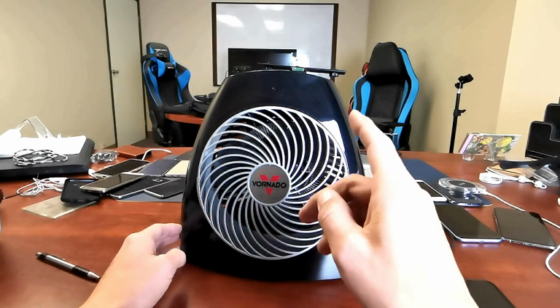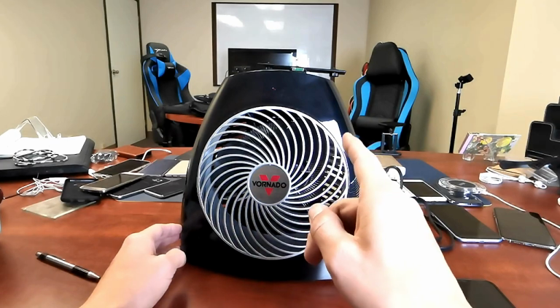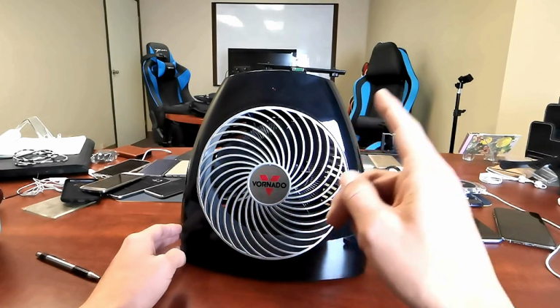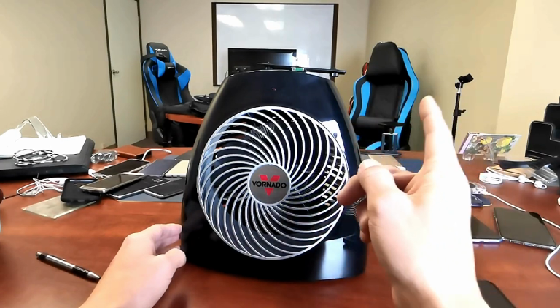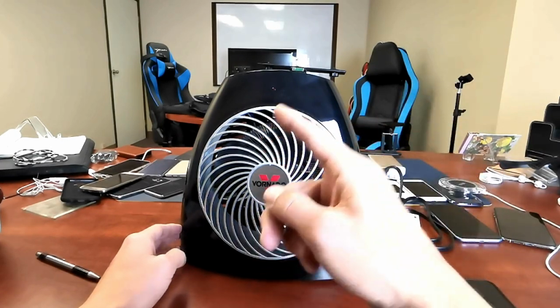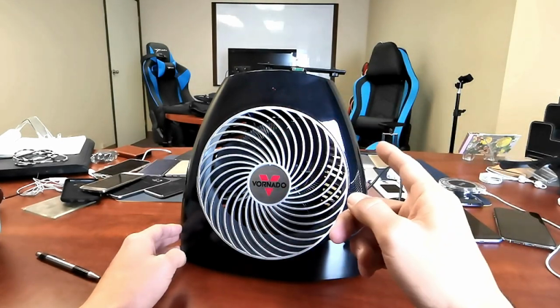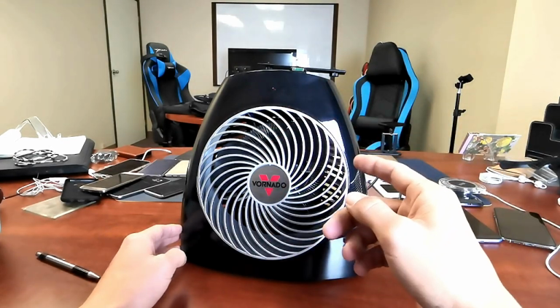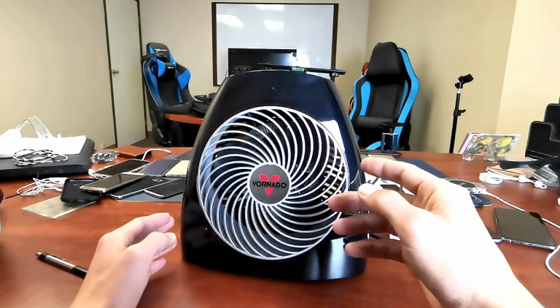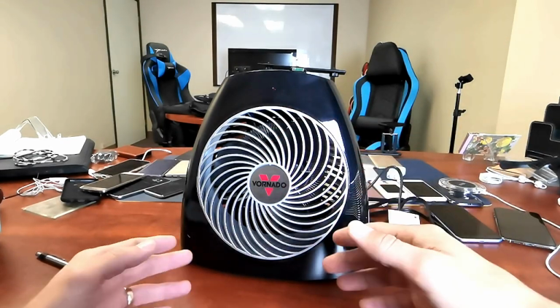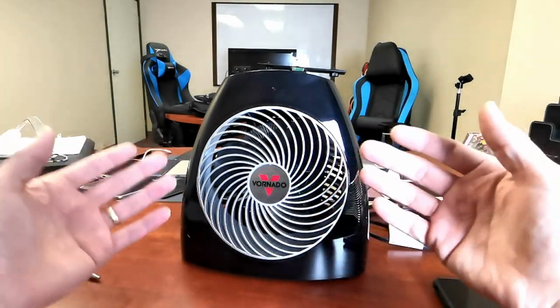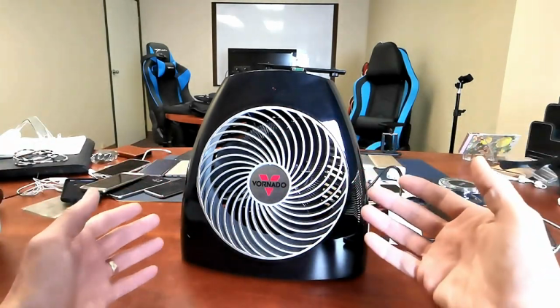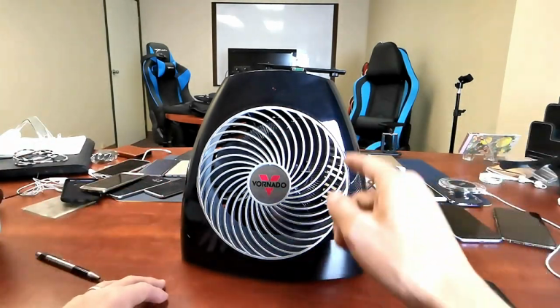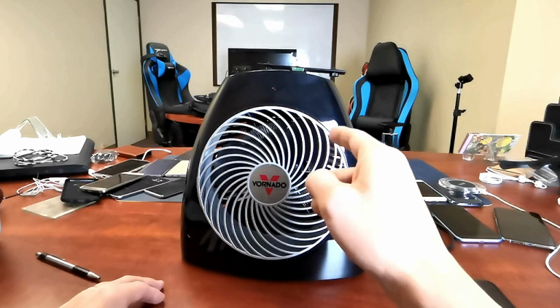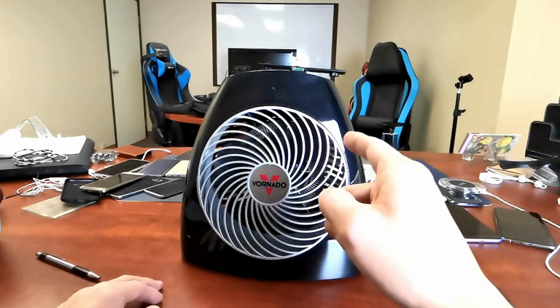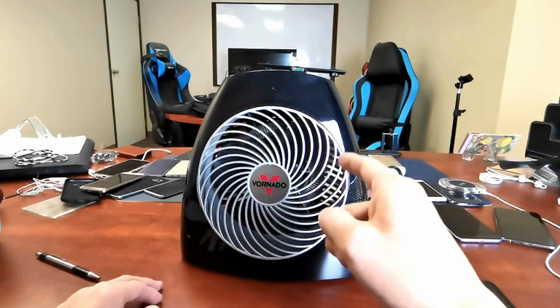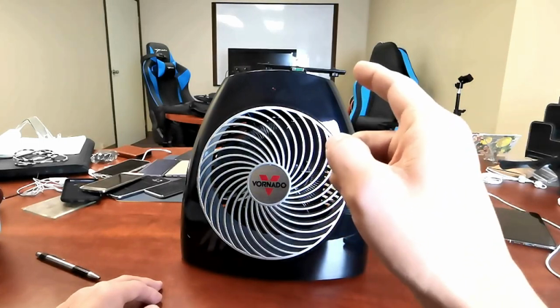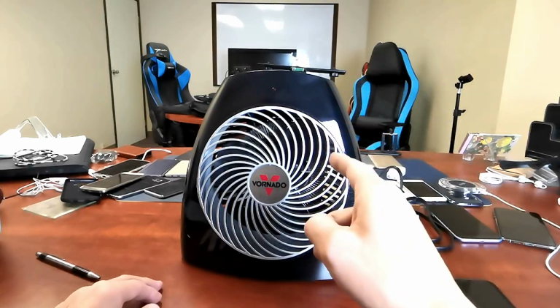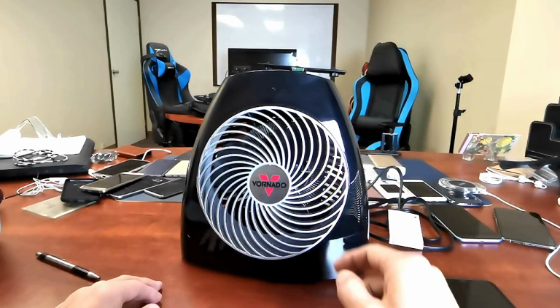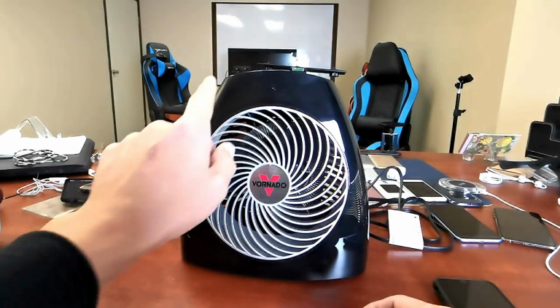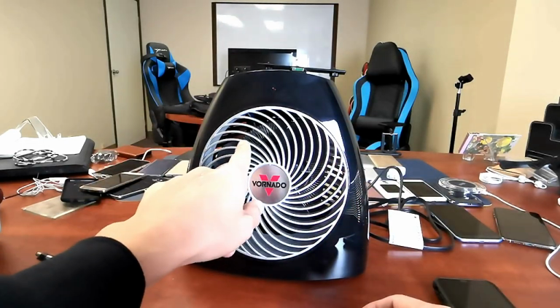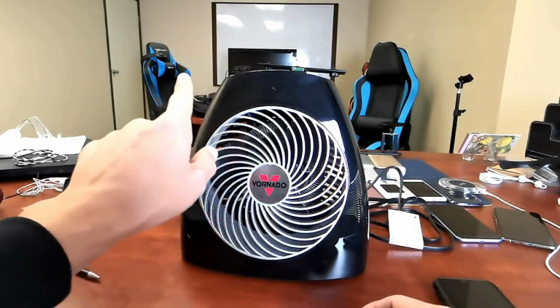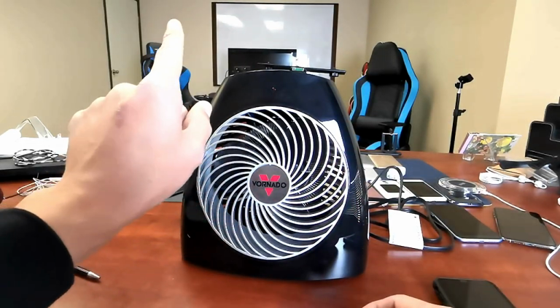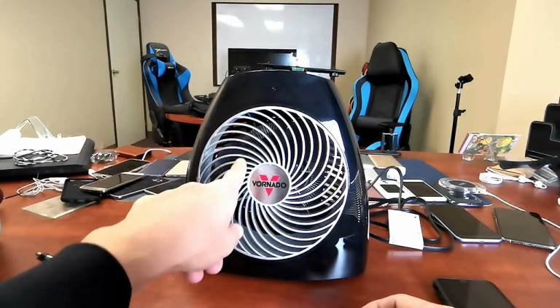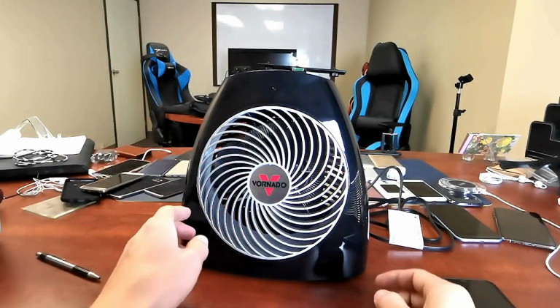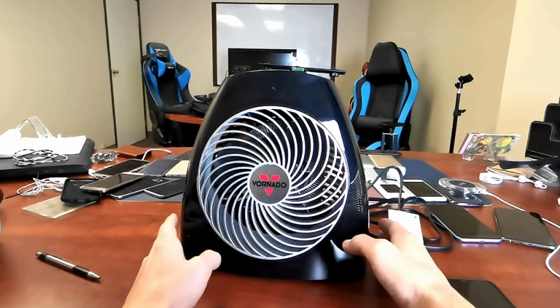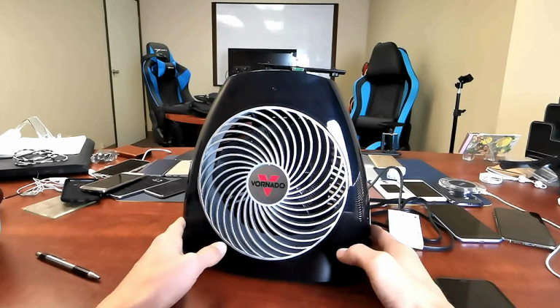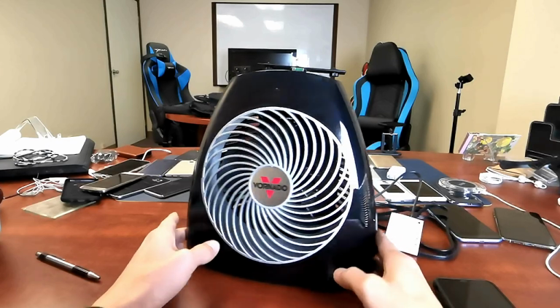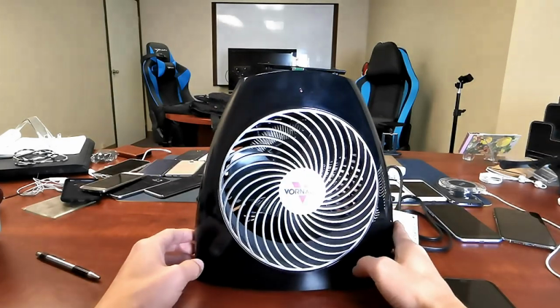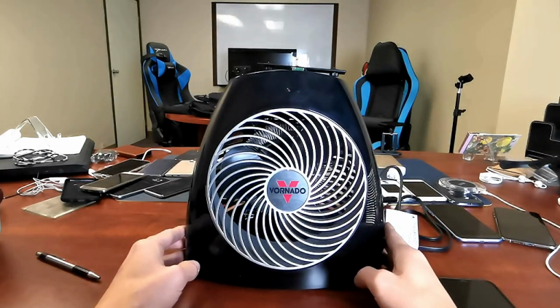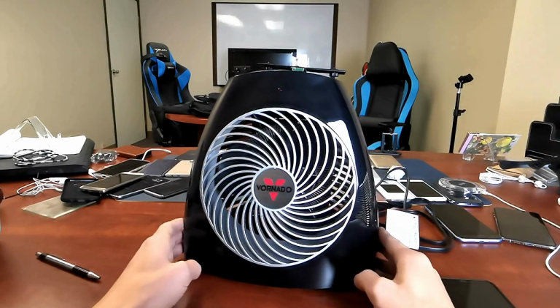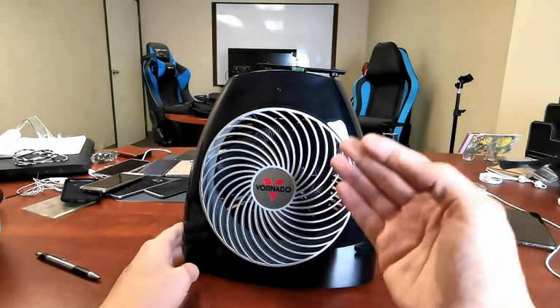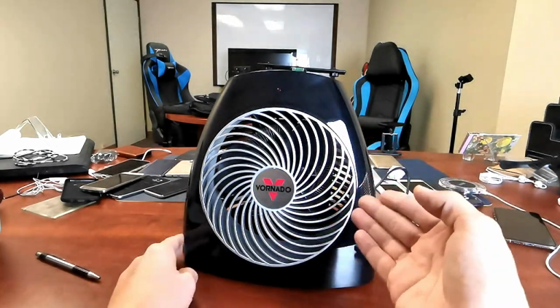Now if you're using central air throughout your house but you don't want to use the heater in every single room, this will definitely save you on your utility bills. Now this one here comes with I think like a five-year warranty, and these are actually great.